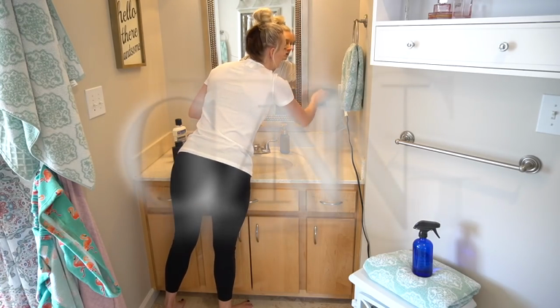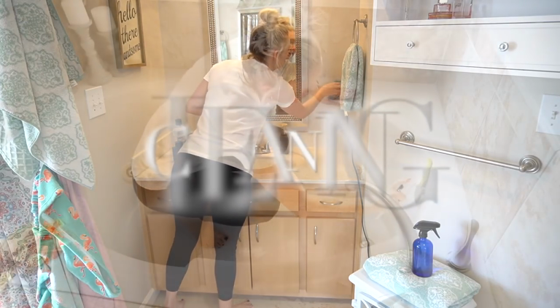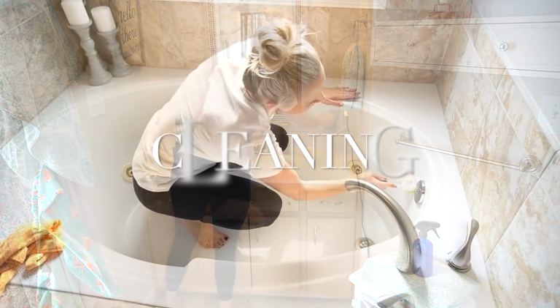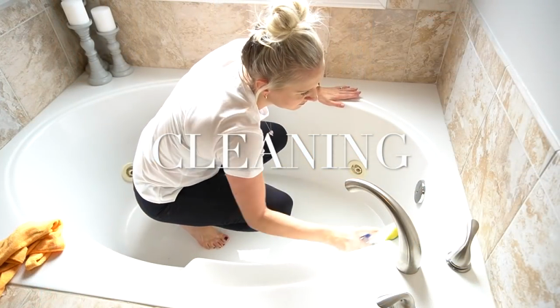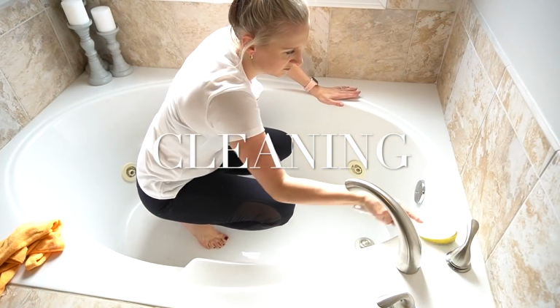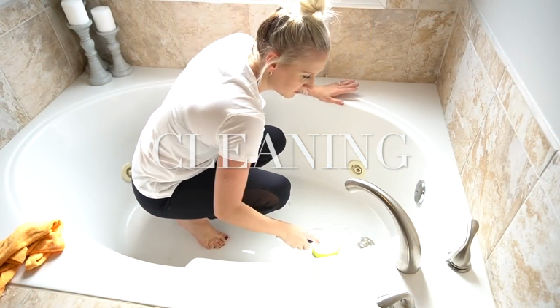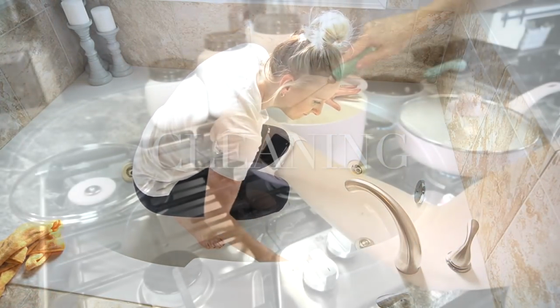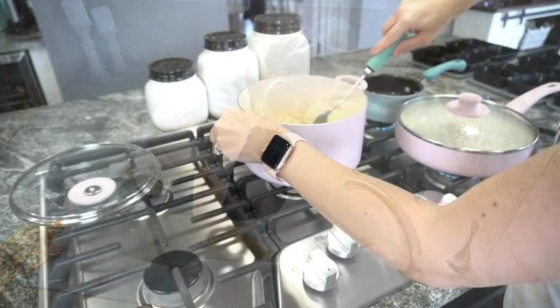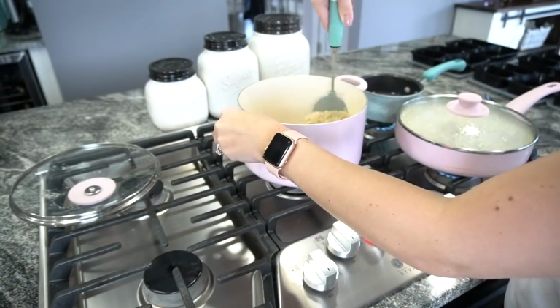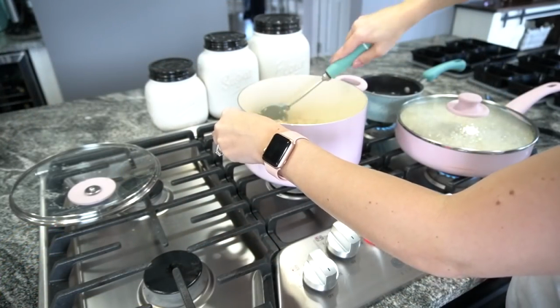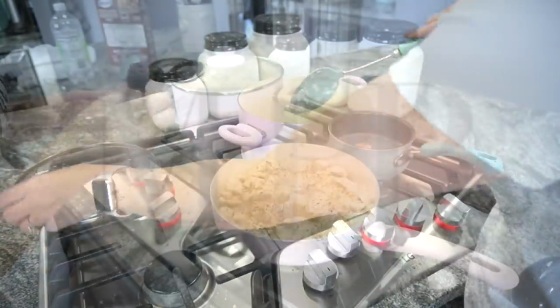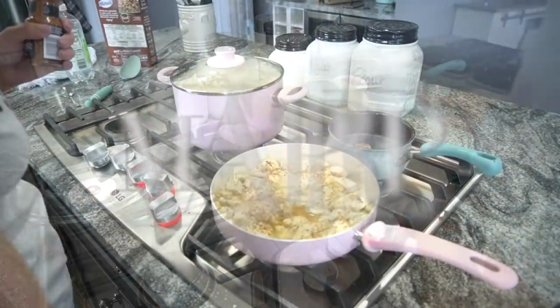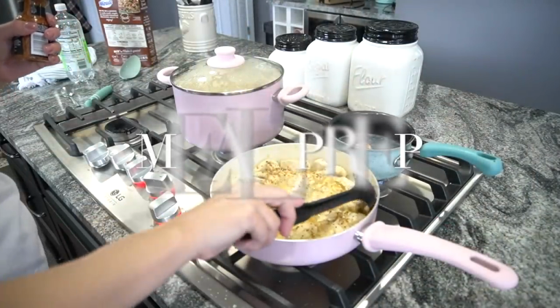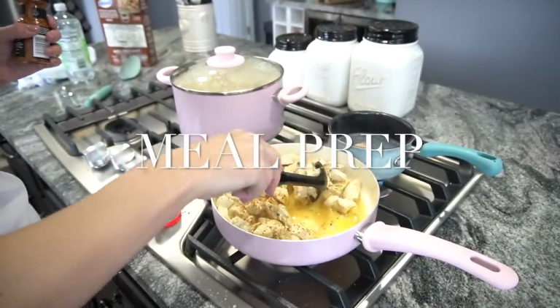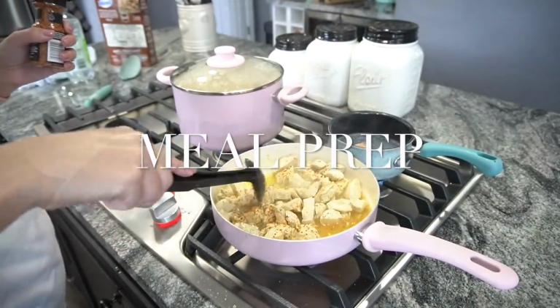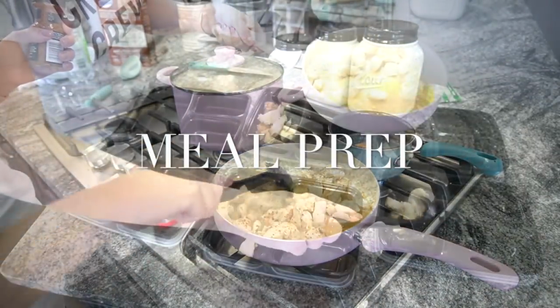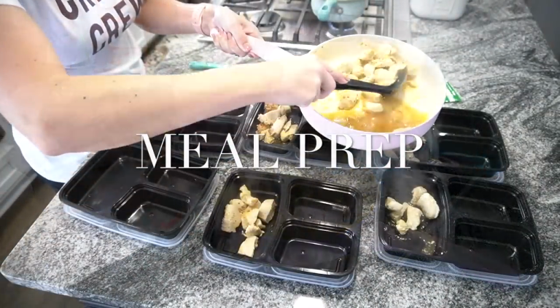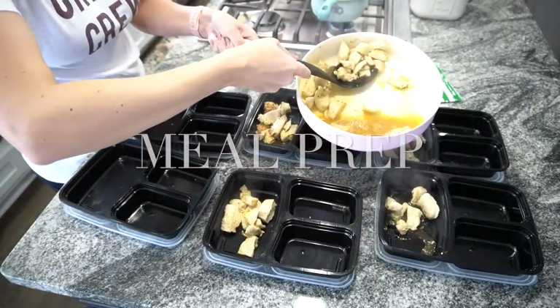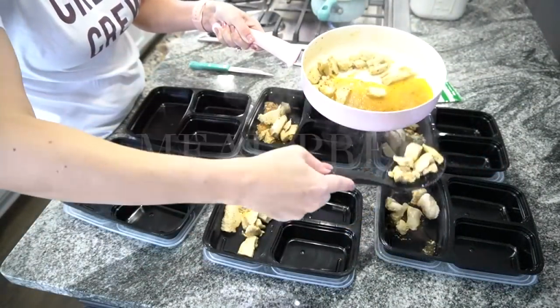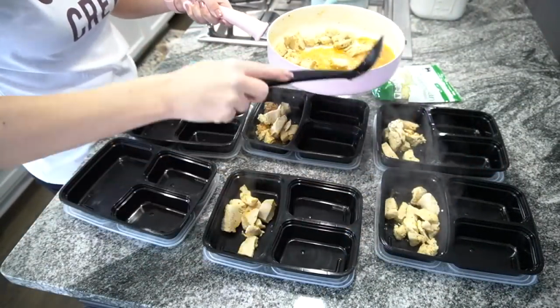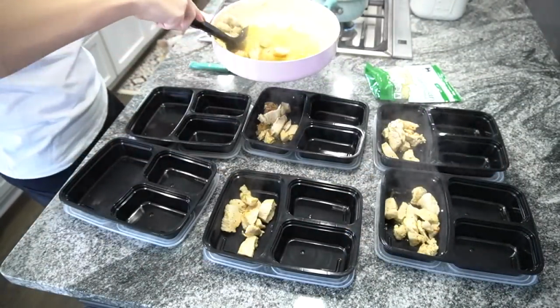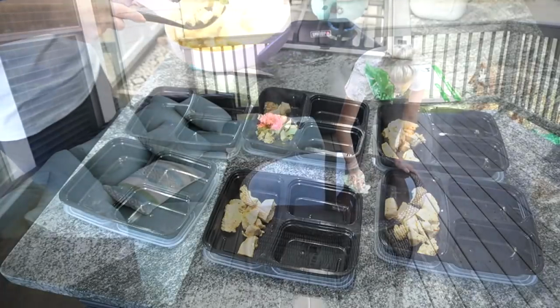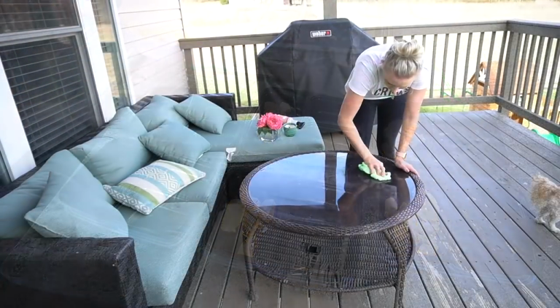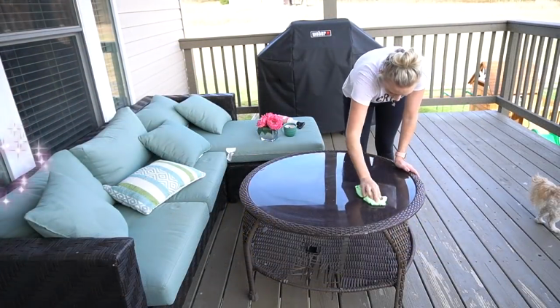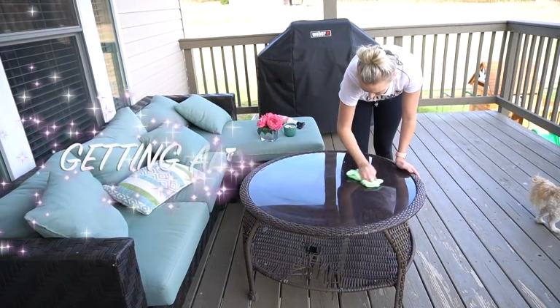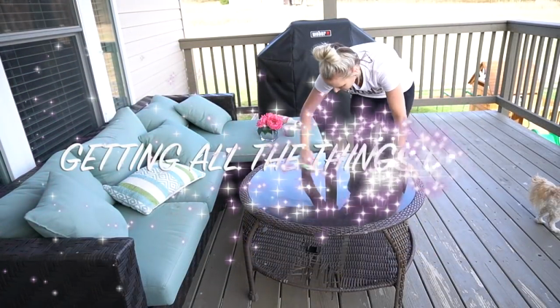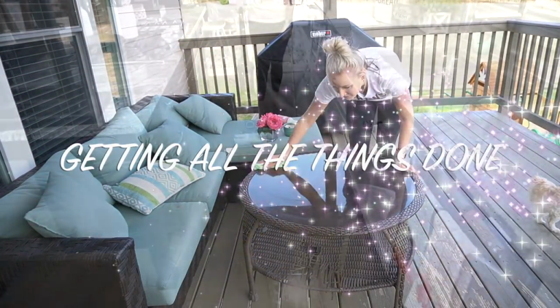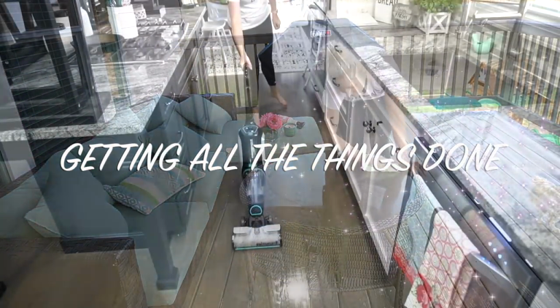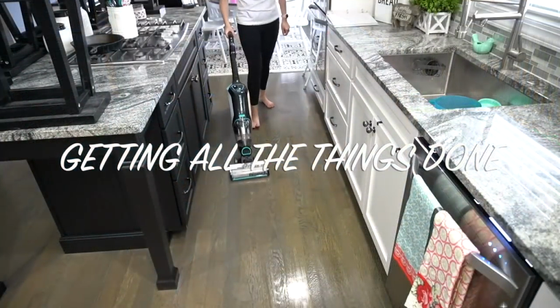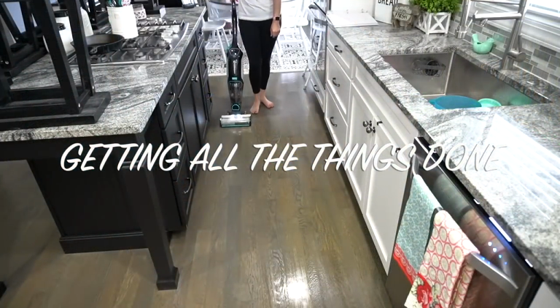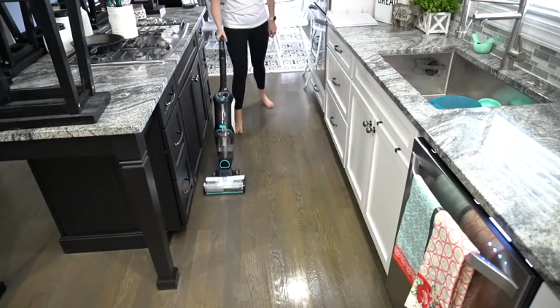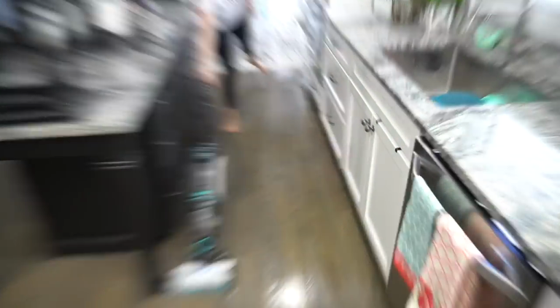Hey guys, welcome back to my channel. If you are new, my name is Jessica and today you're going to get all kinds of cleaning motivation. I'm doing some meal prepping and I also got a really awesome new cleaning tool that I'm super excited to share with you guys. So definitely stay tuned.